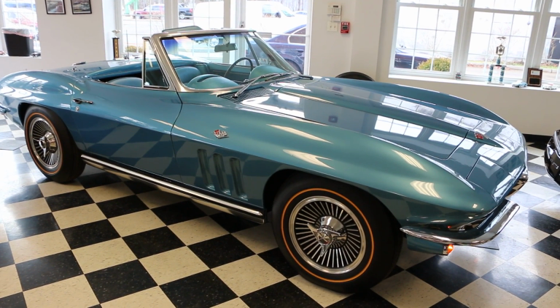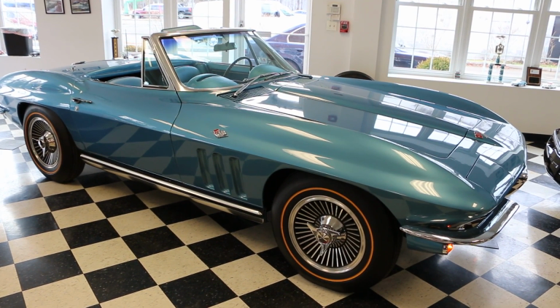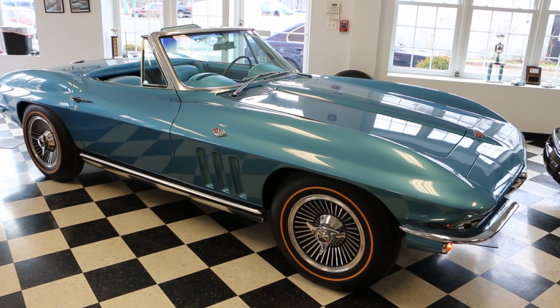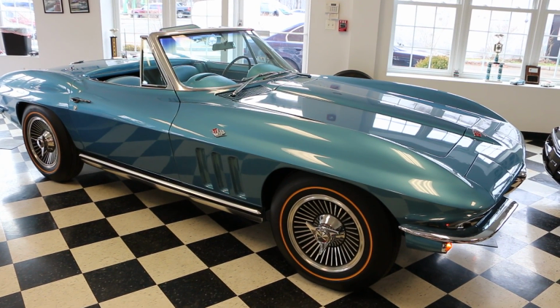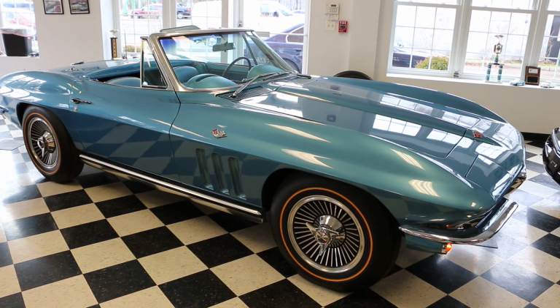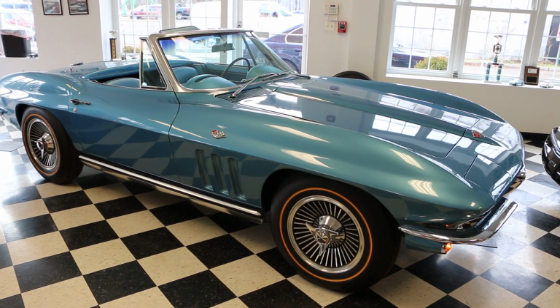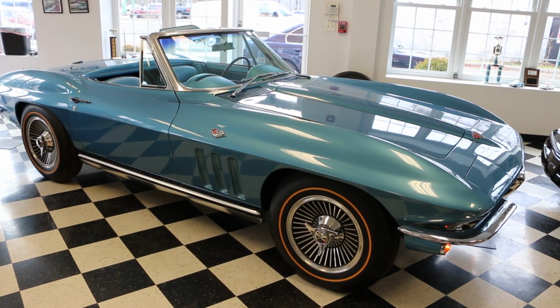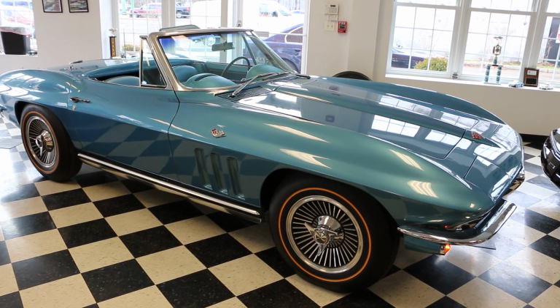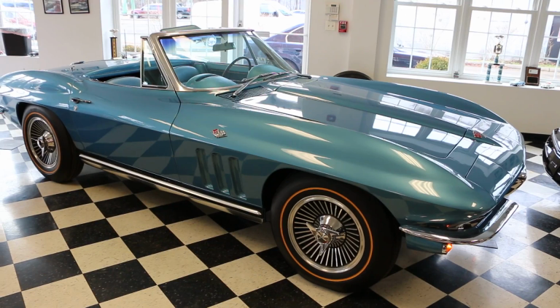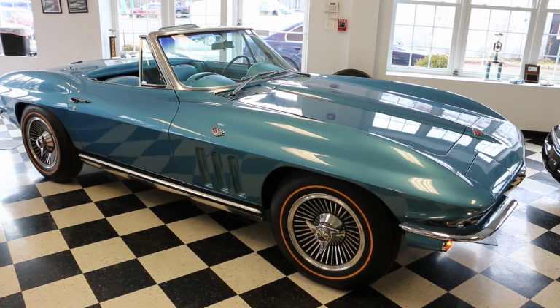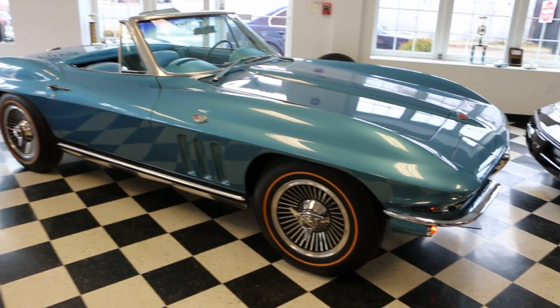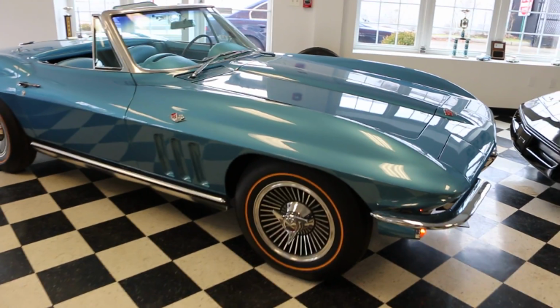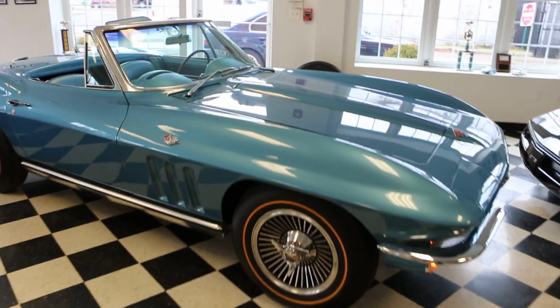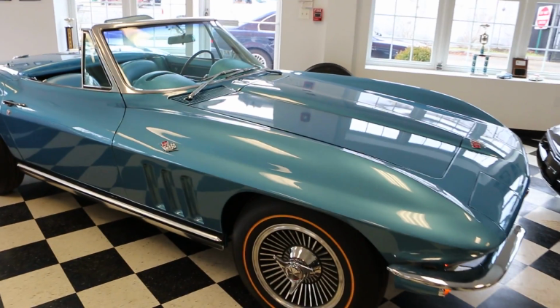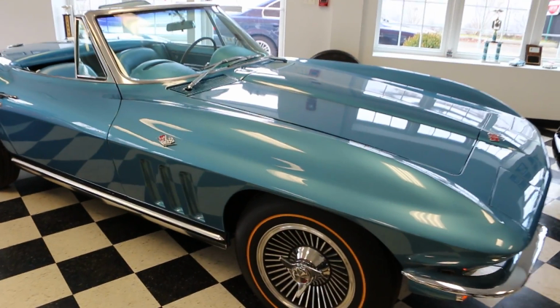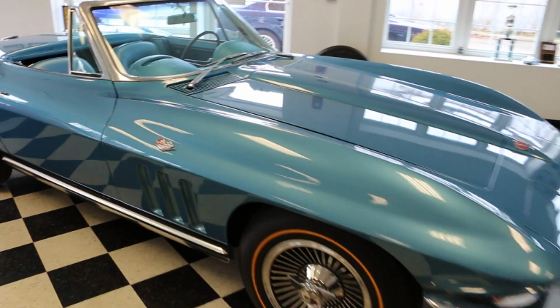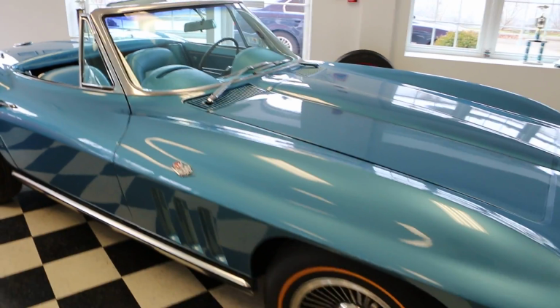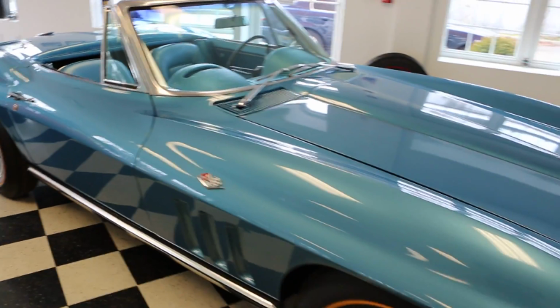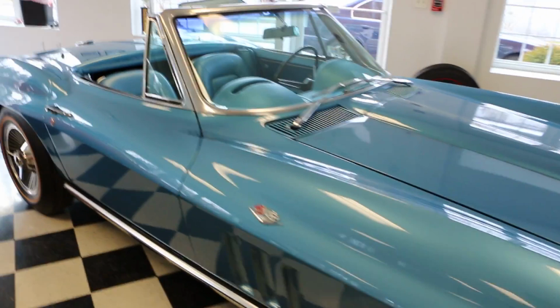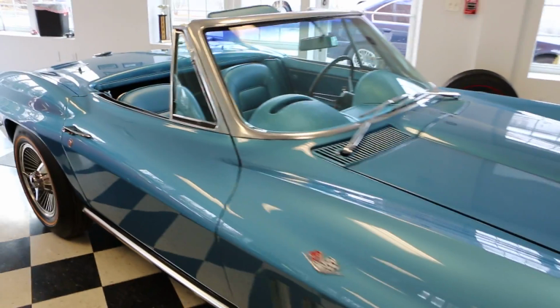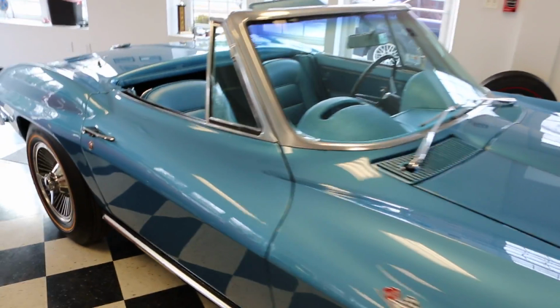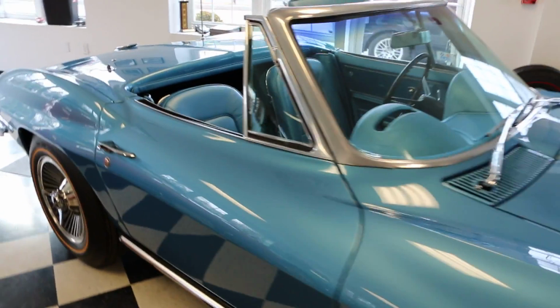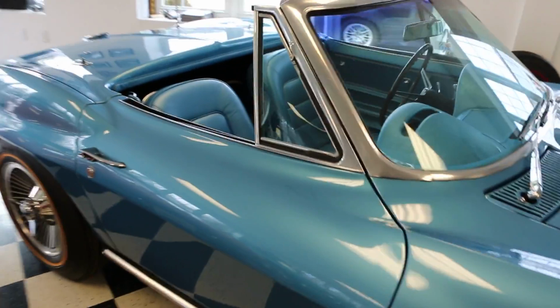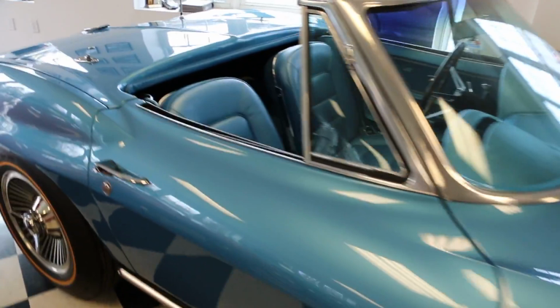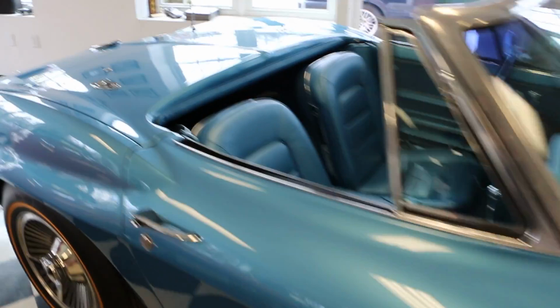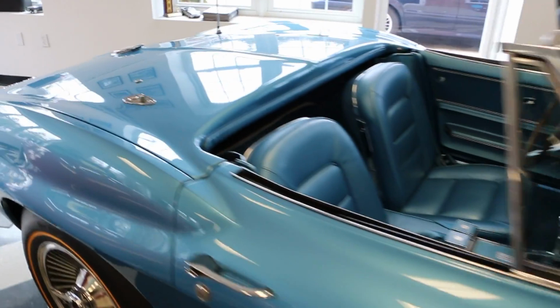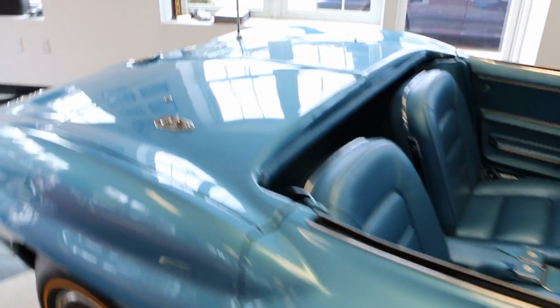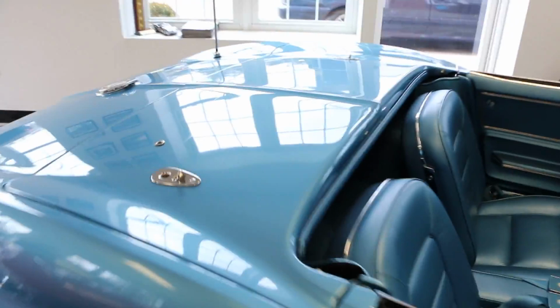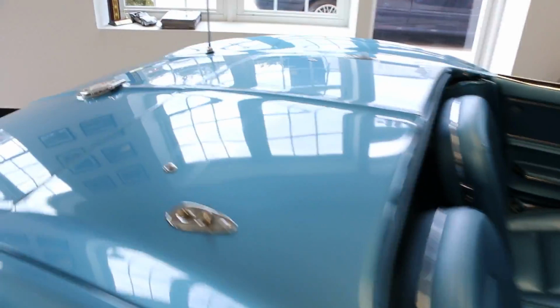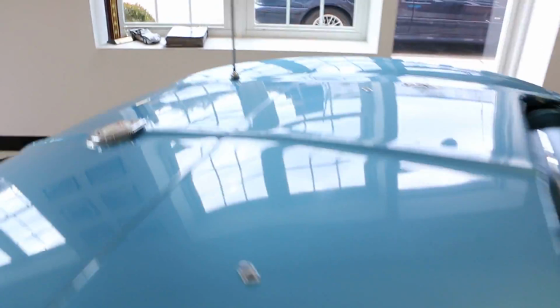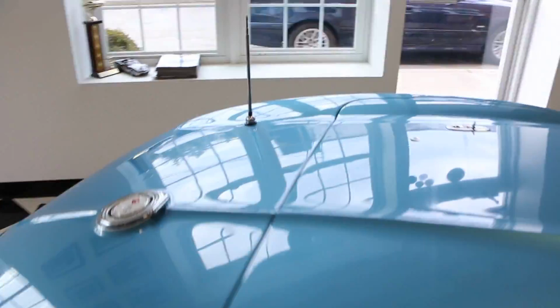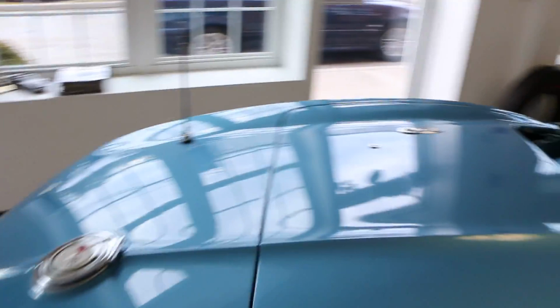Matching numbers, certified 365 block. Highly detailed, with a lot of numbers matching components on this car.